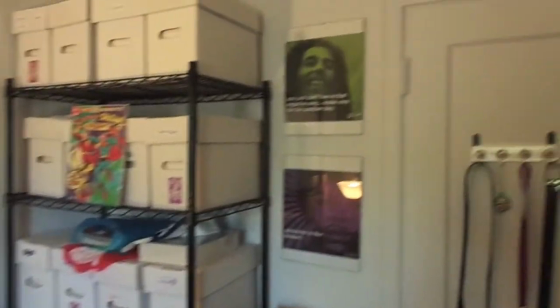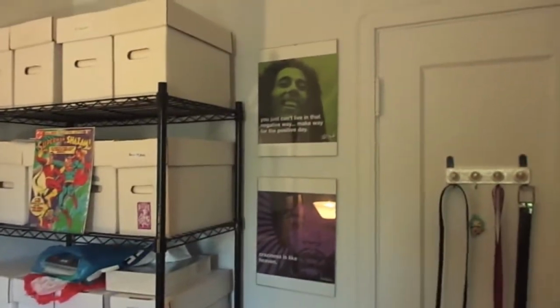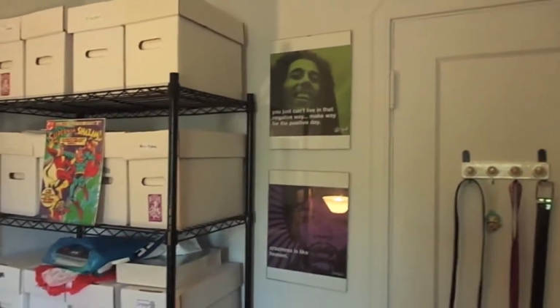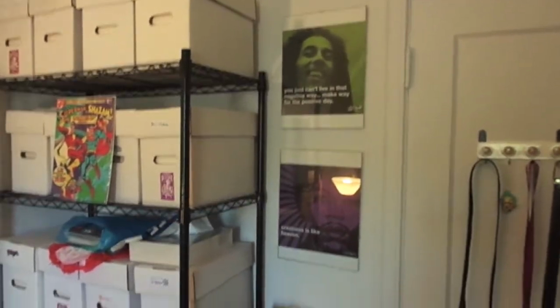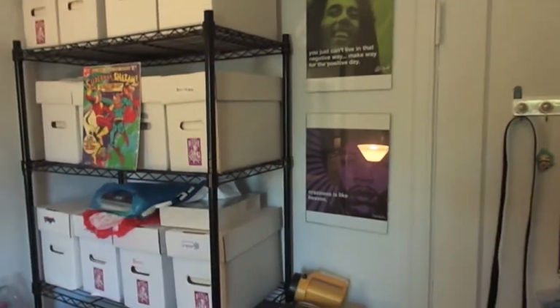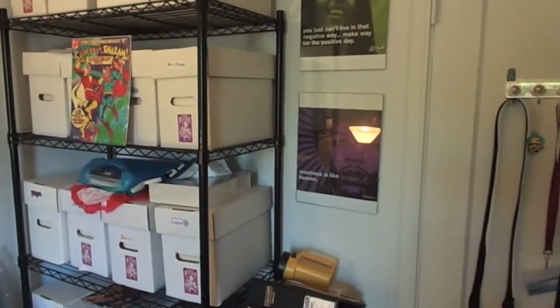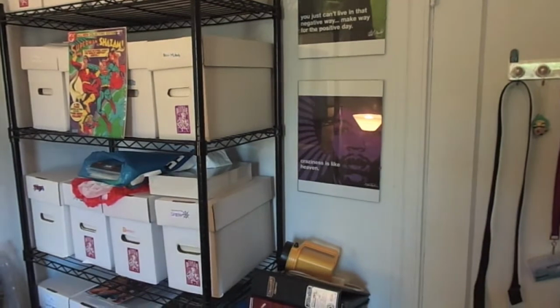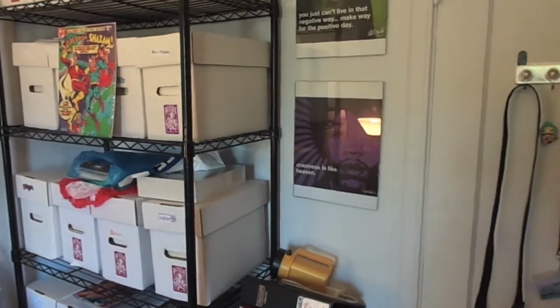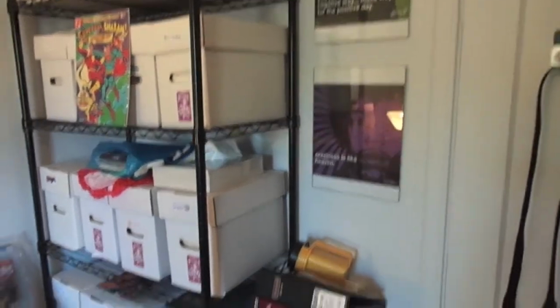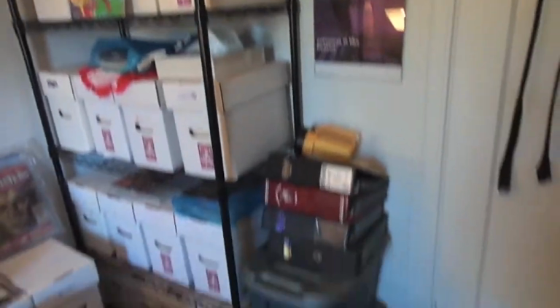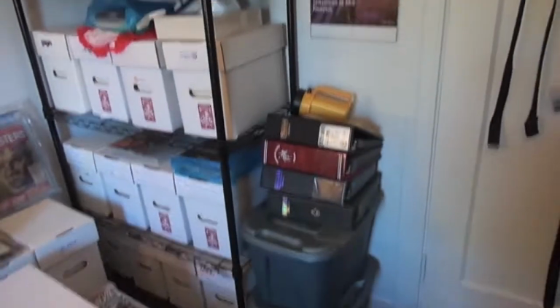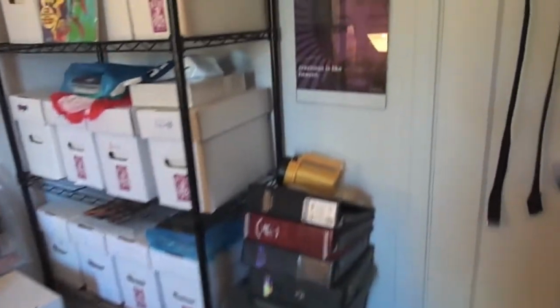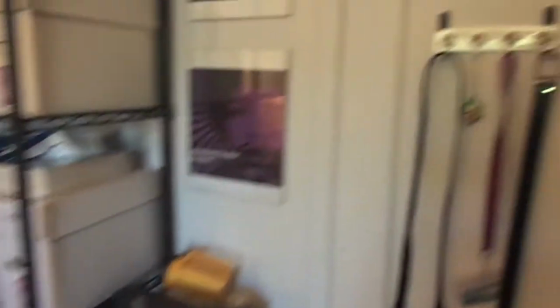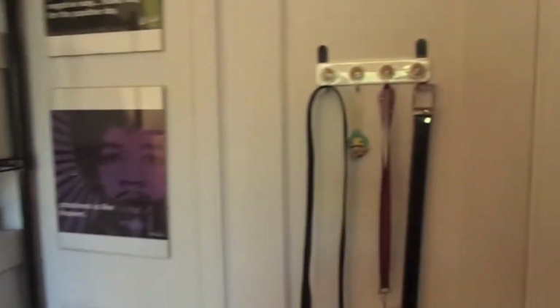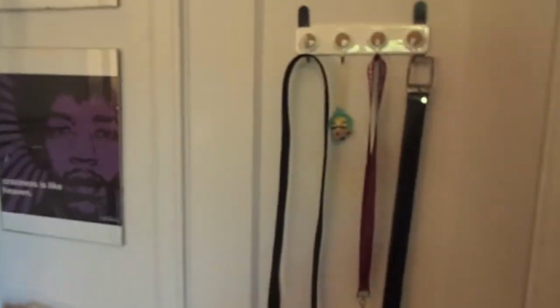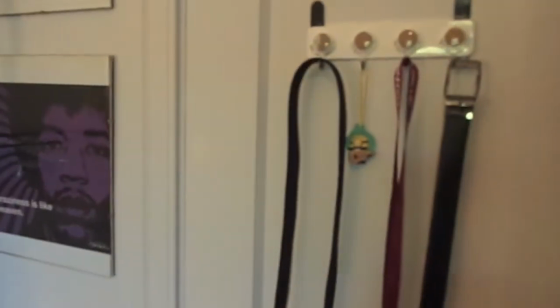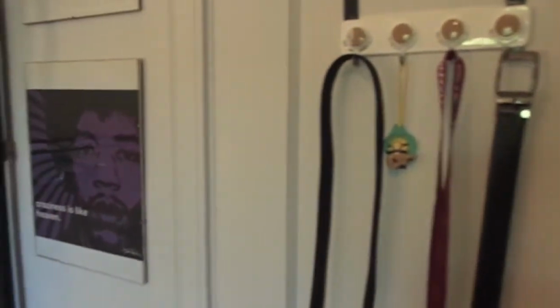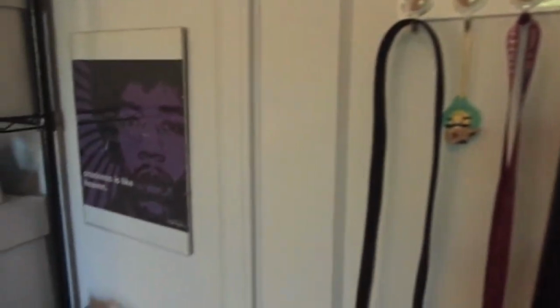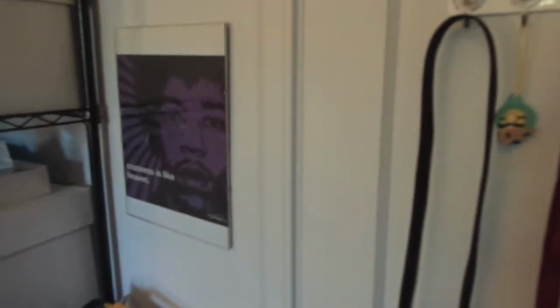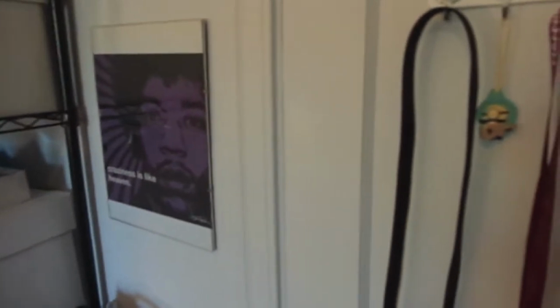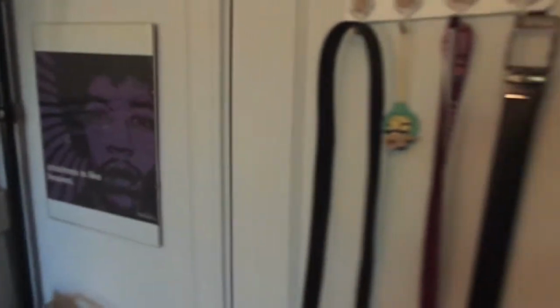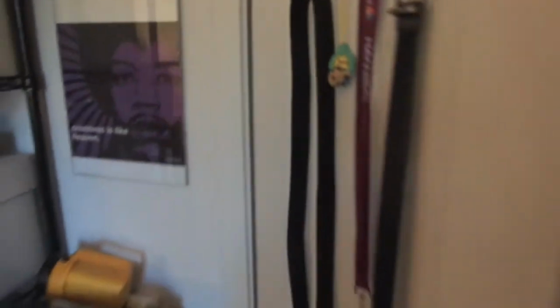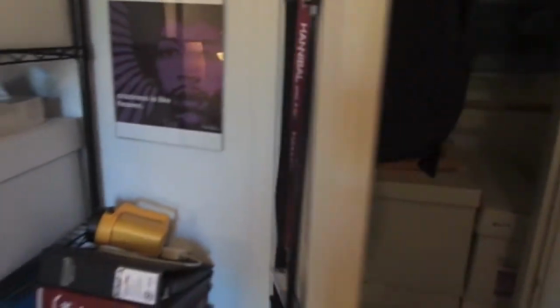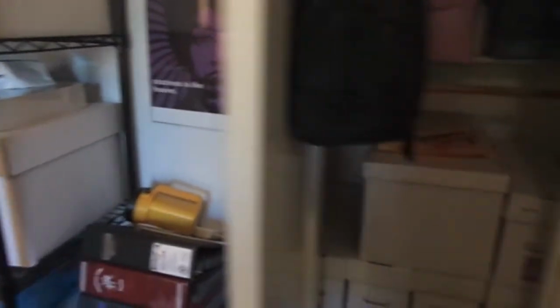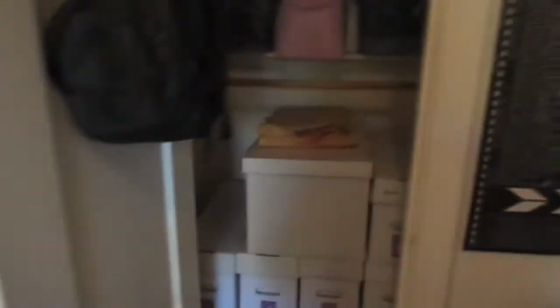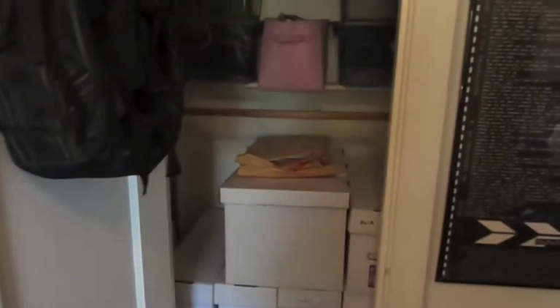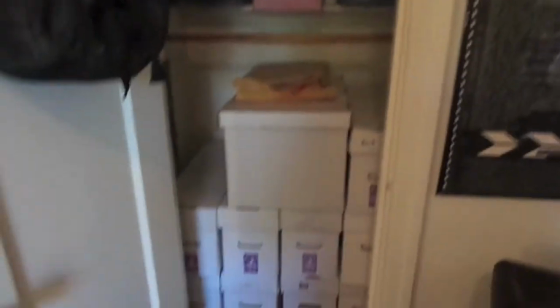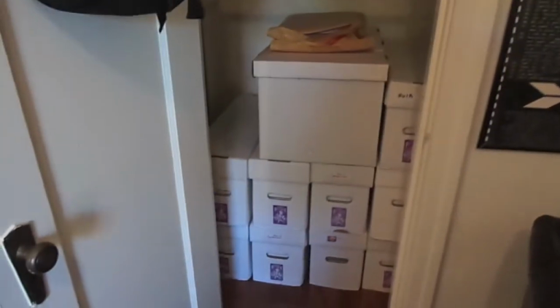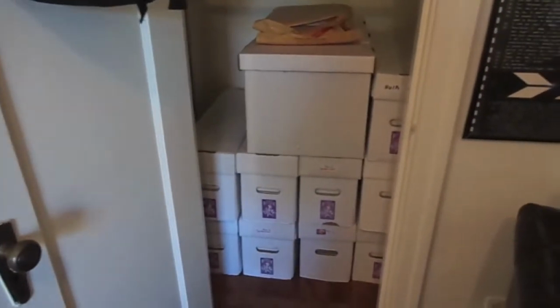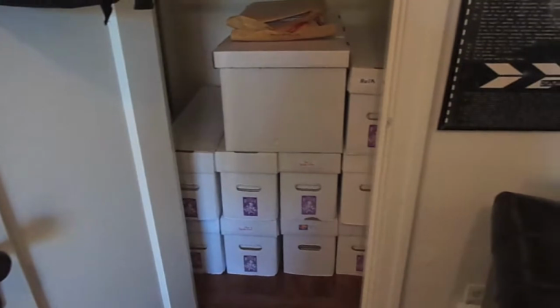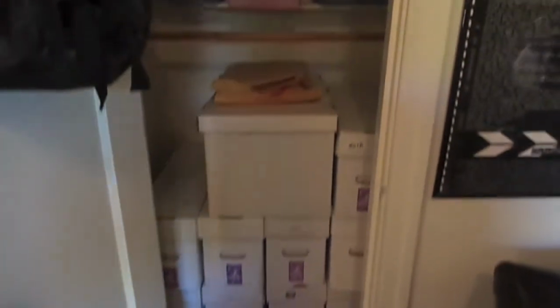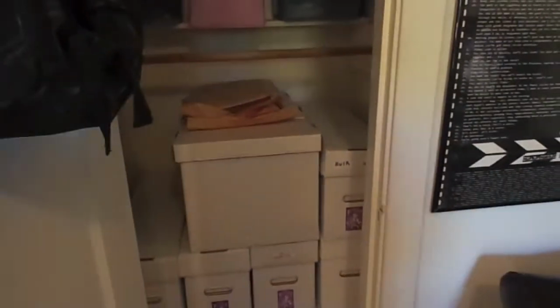Some Bob Marley and Jimi Hendrix posters, and in the closet here I have my long boxes and my CGC boxes.